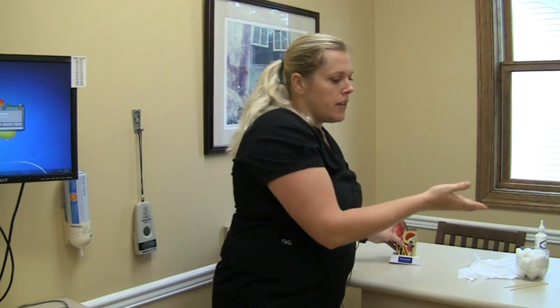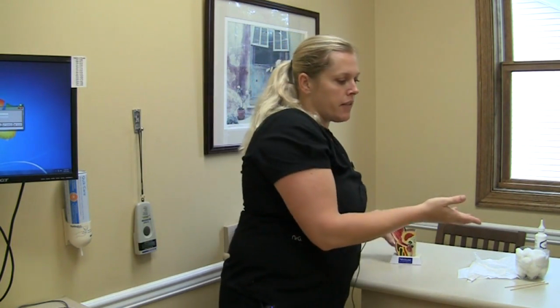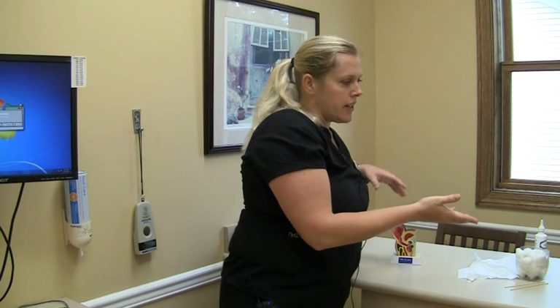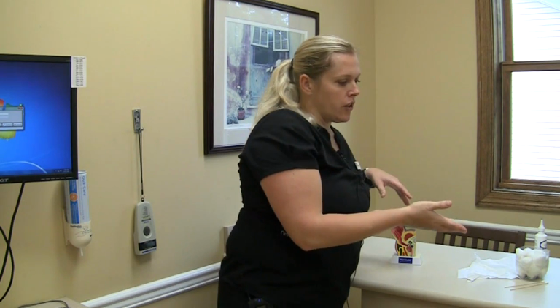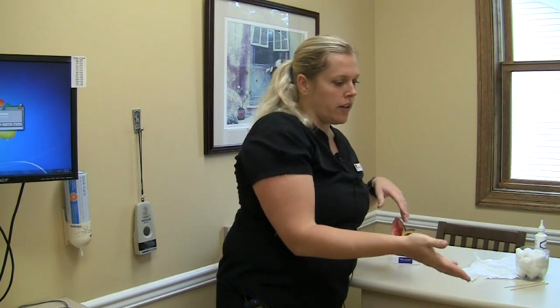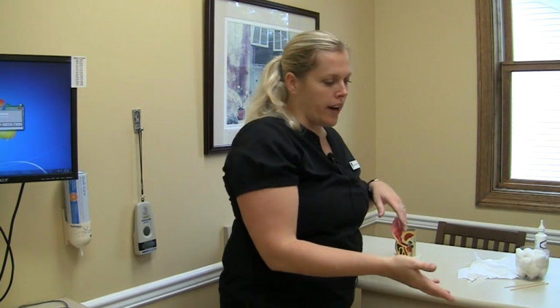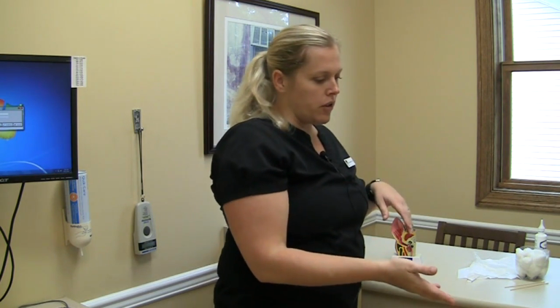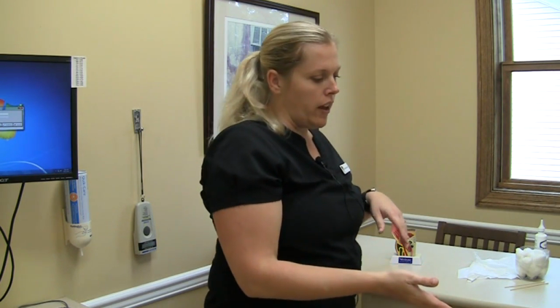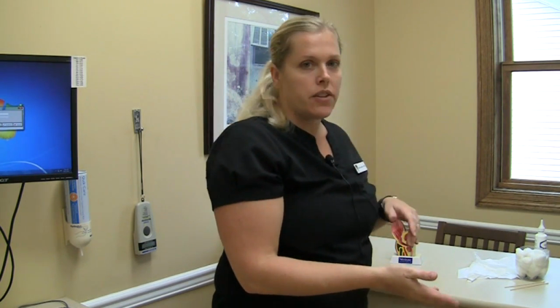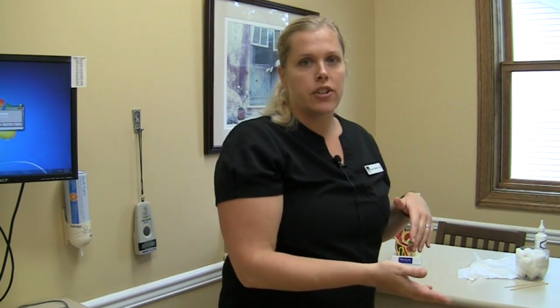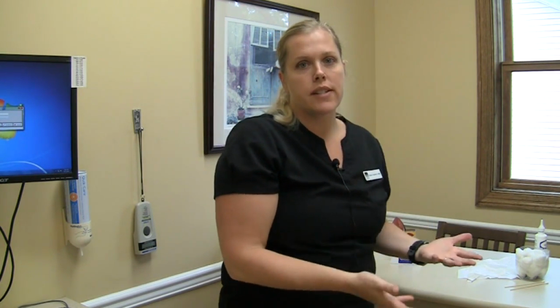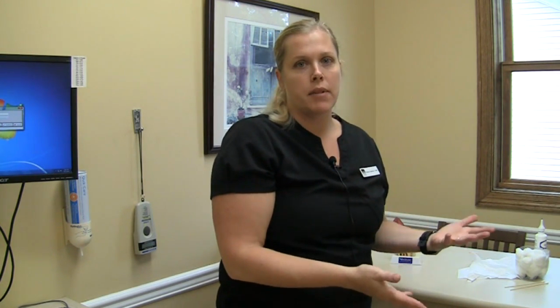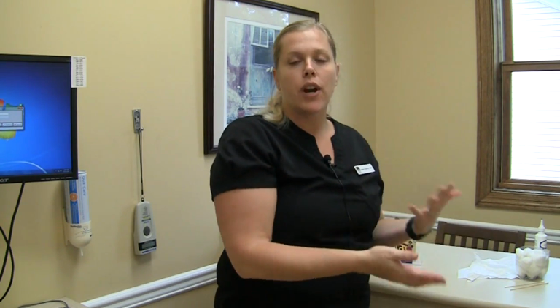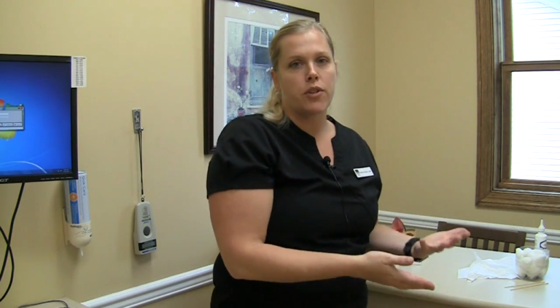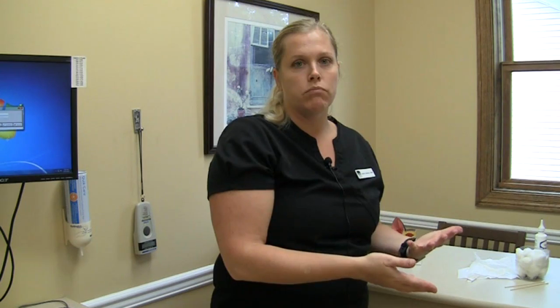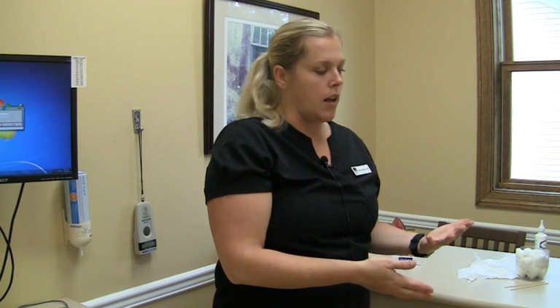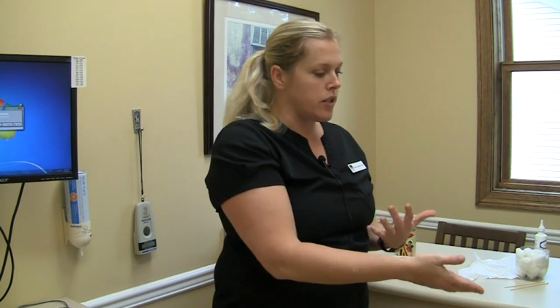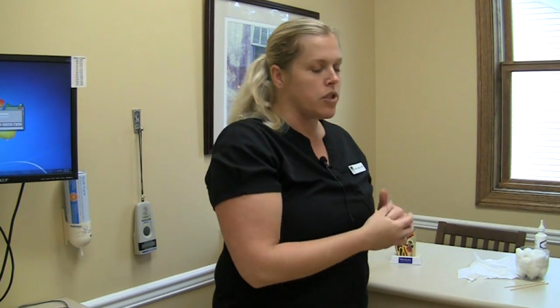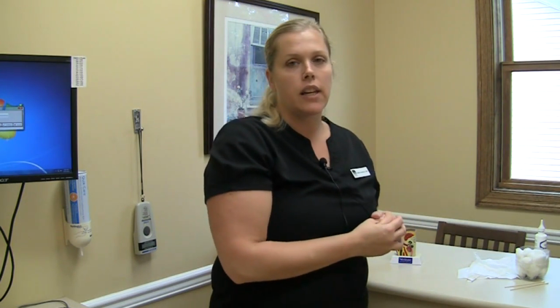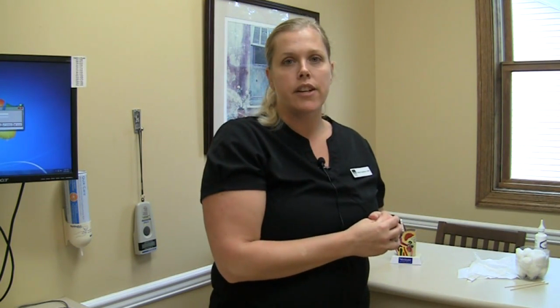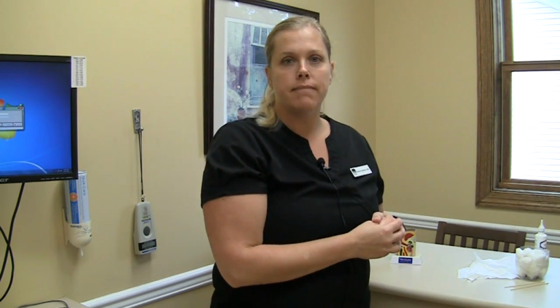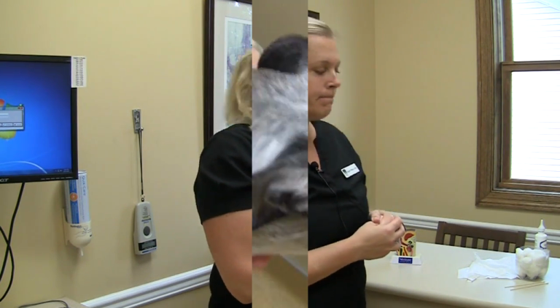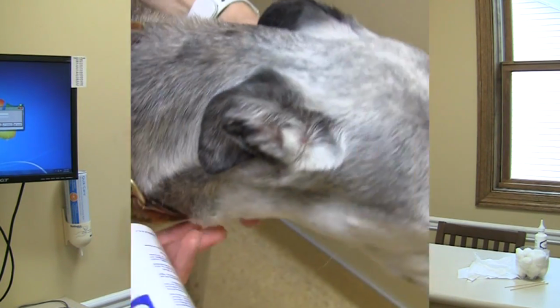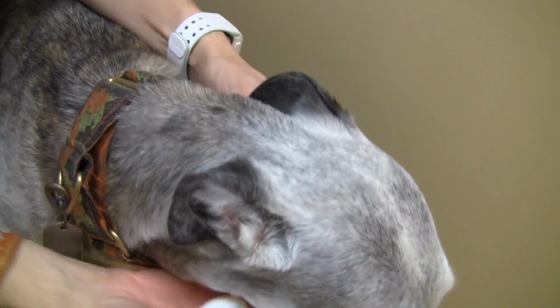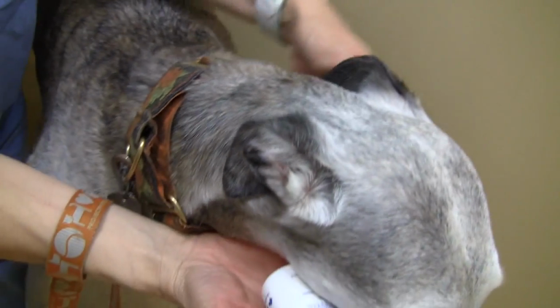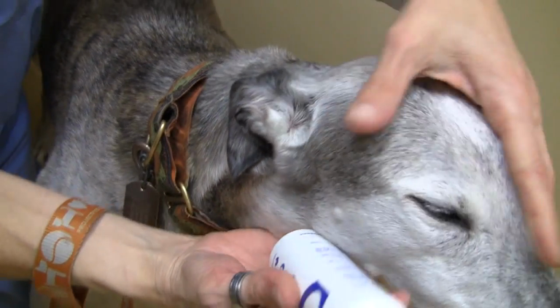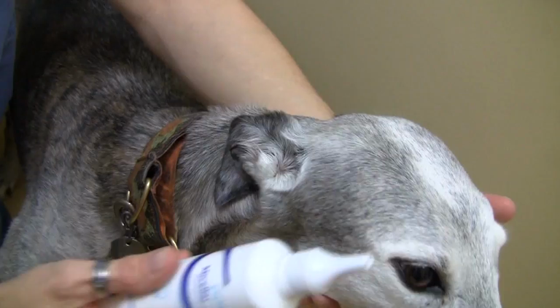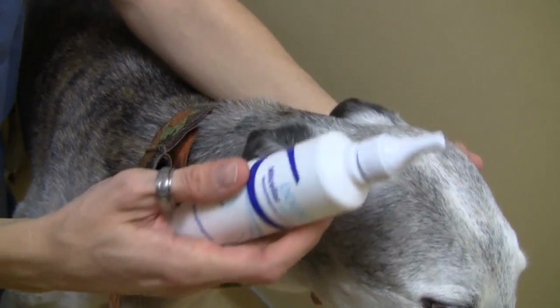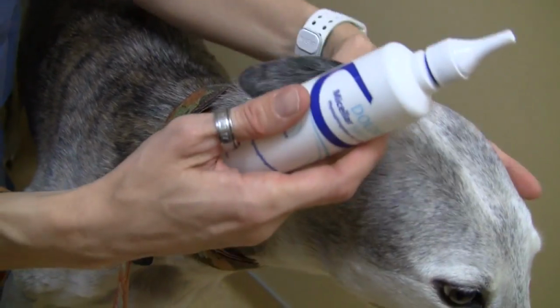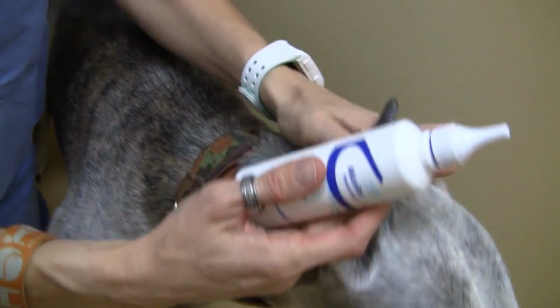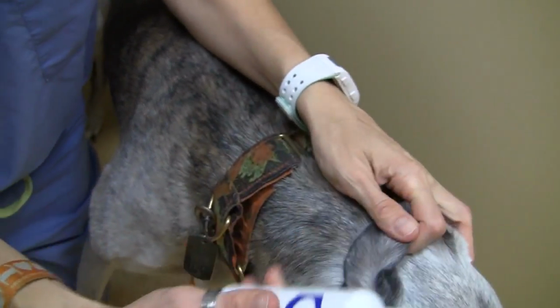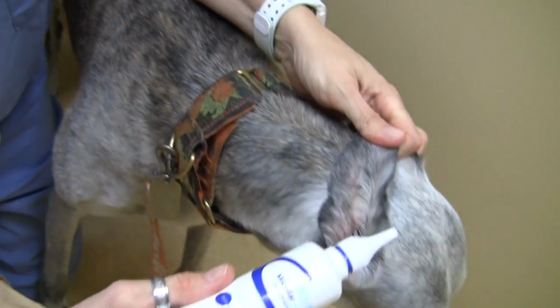This is one of our technicians Nicole and her greyhound Nola, and they're going to show us — I'm going to describe what she's doing when she's cleaning Nola's ears. Nola's a little nervous right now, but she's usually very good about this.